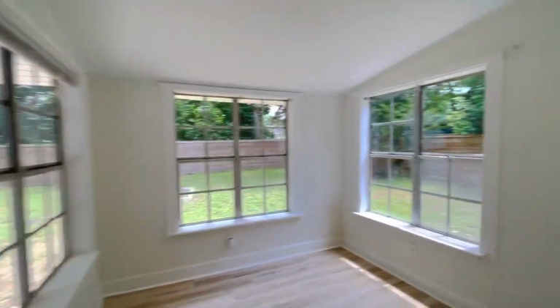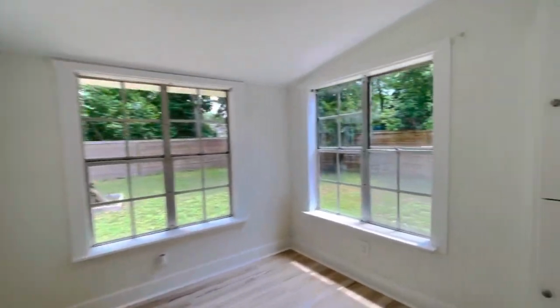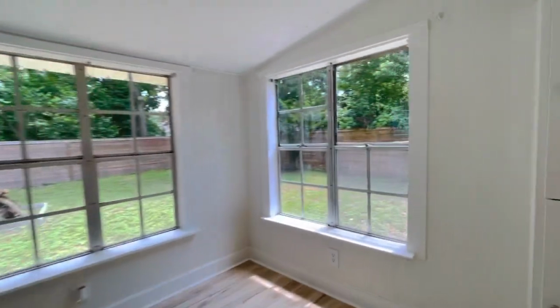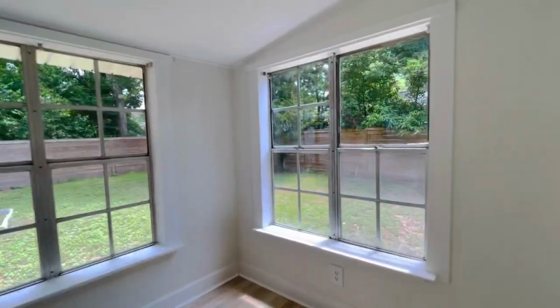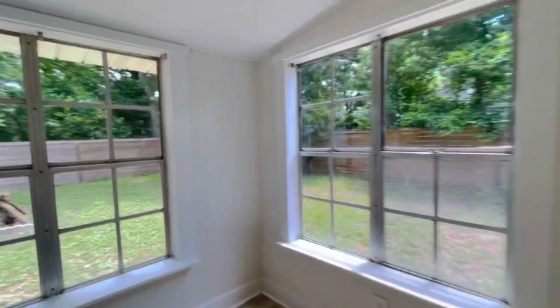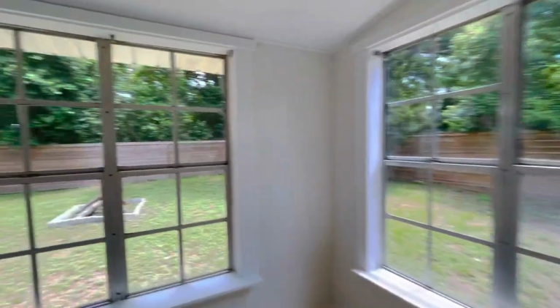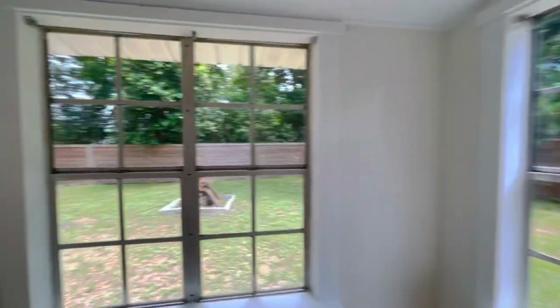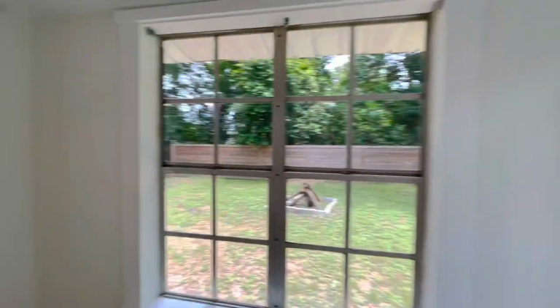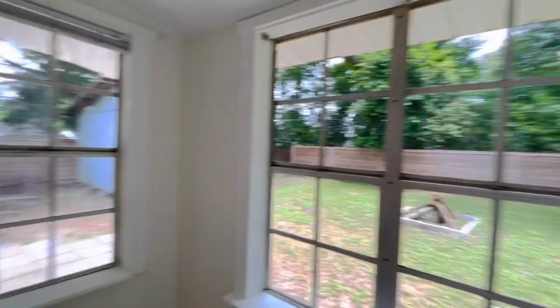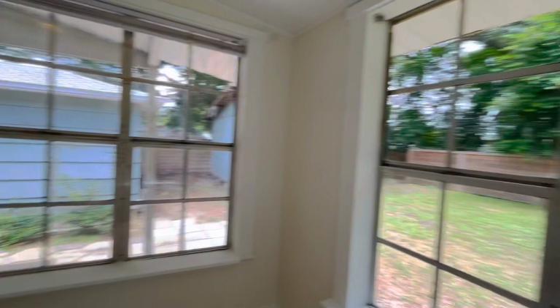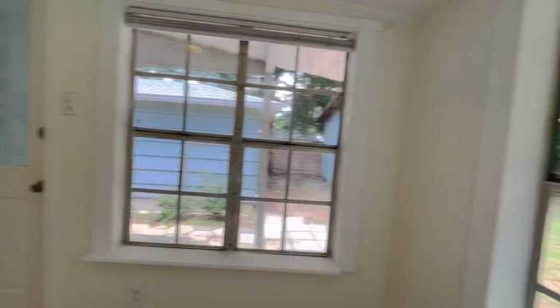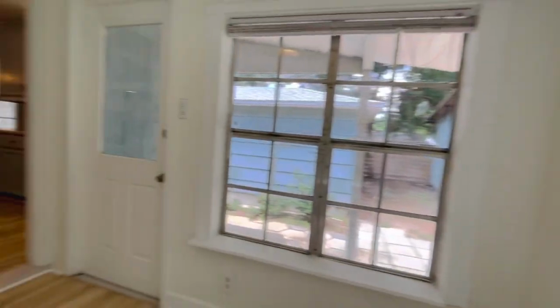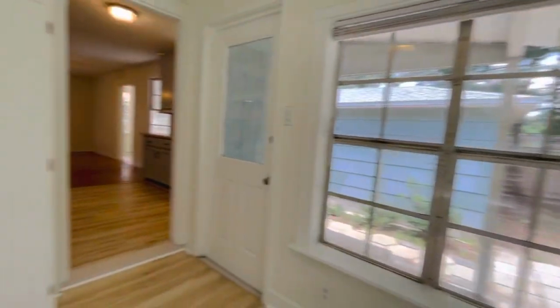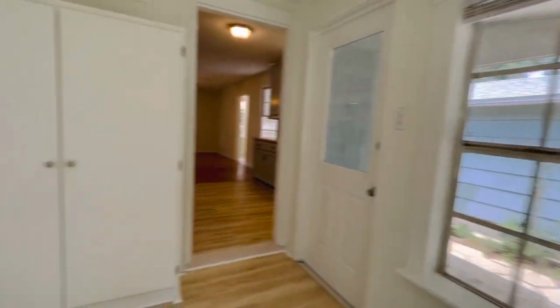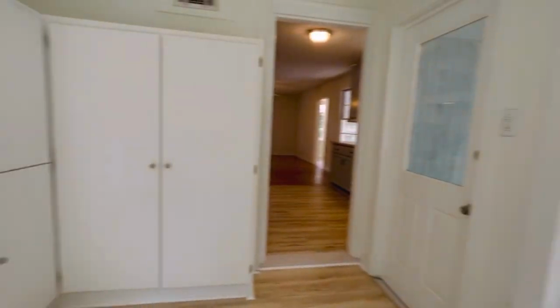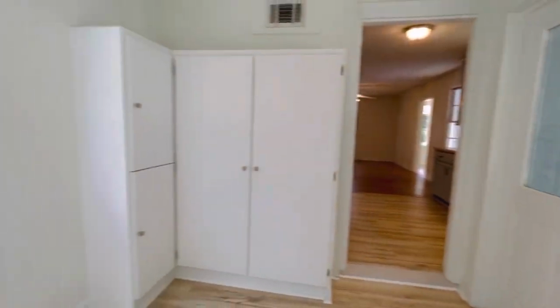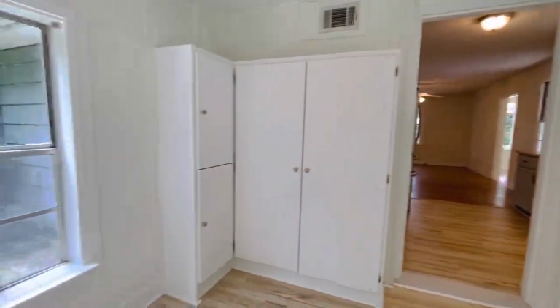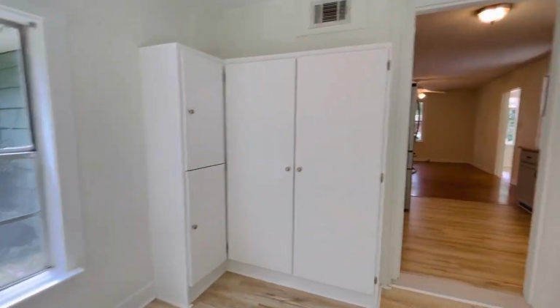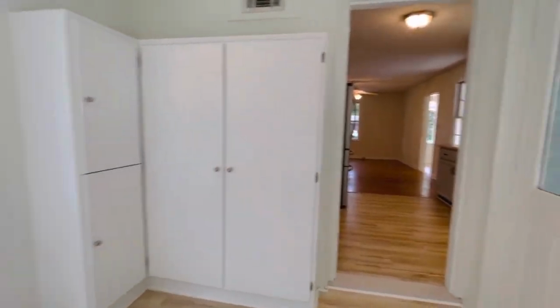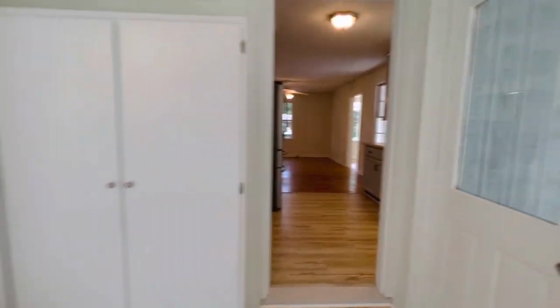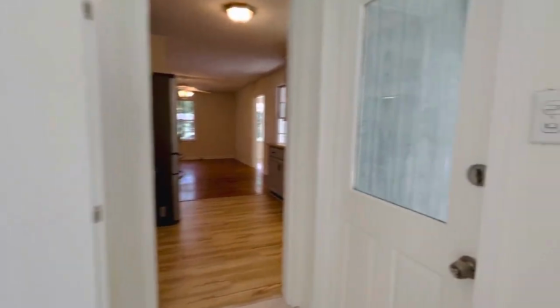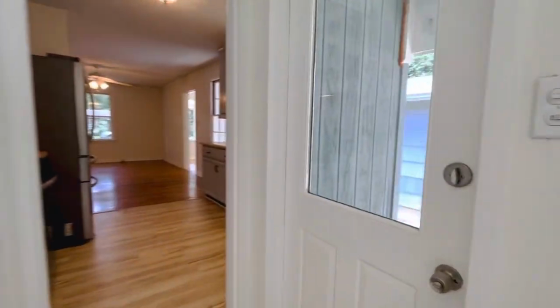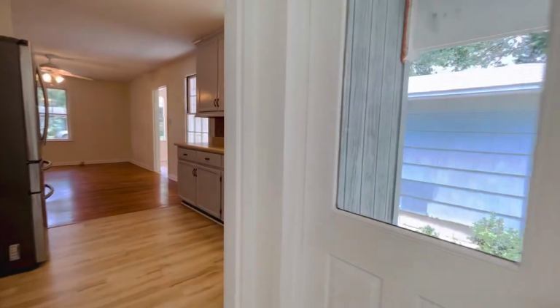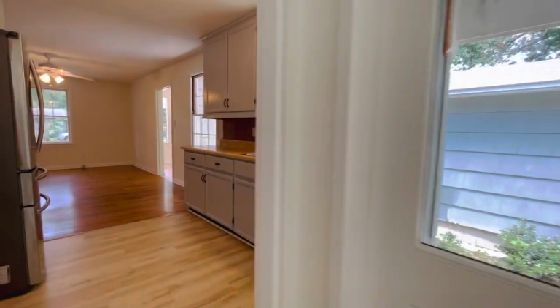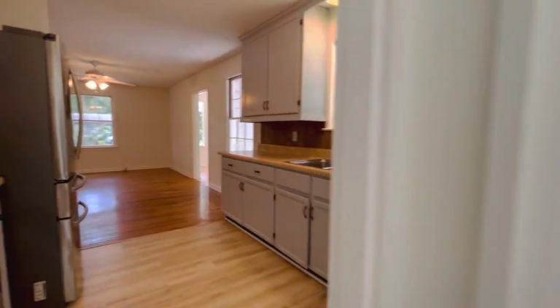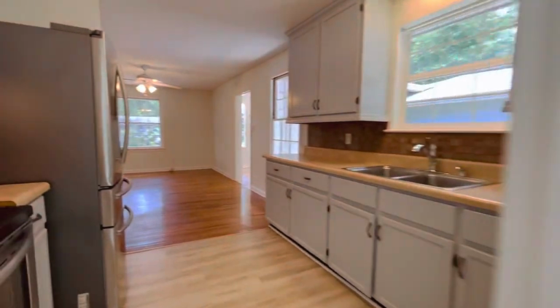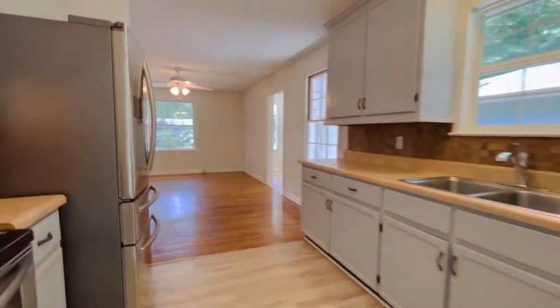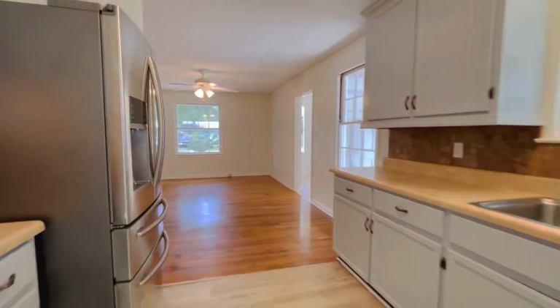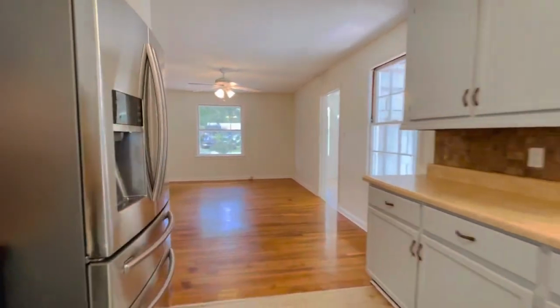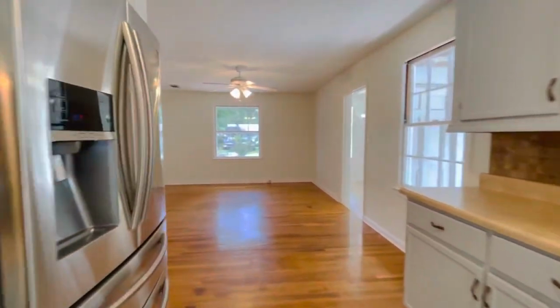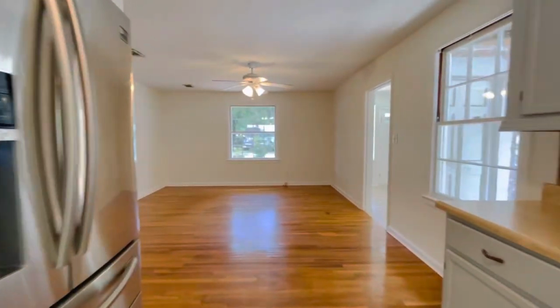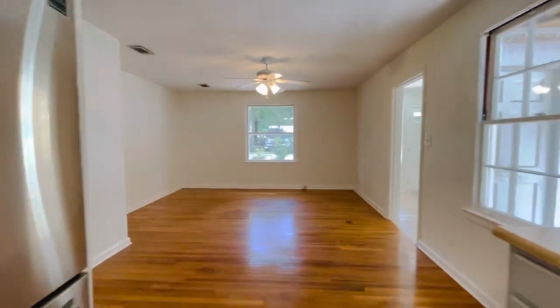Off of the kitchen, we have a bonus room that could be used as an office, and it also has extra pantry space with an exterior door out to a porch.